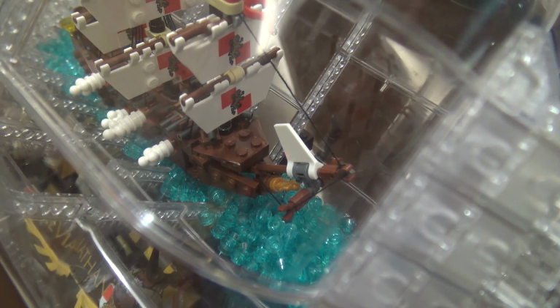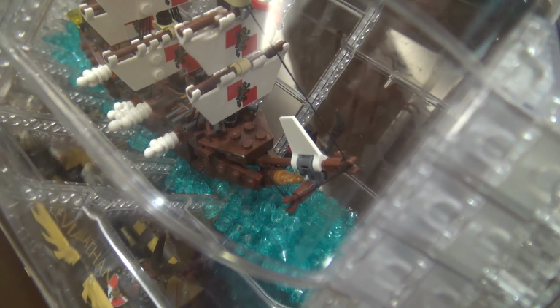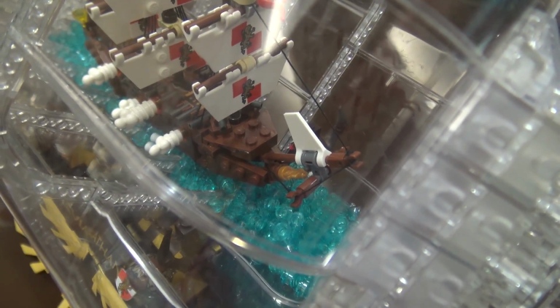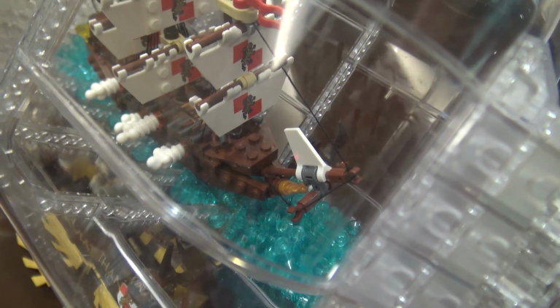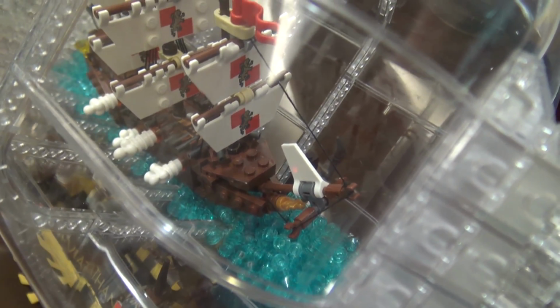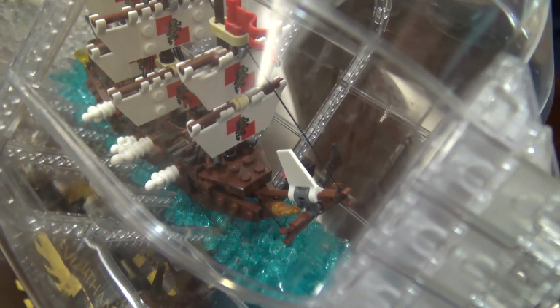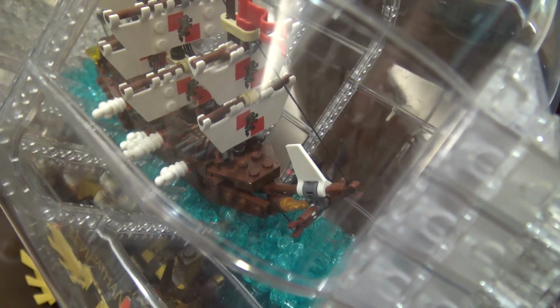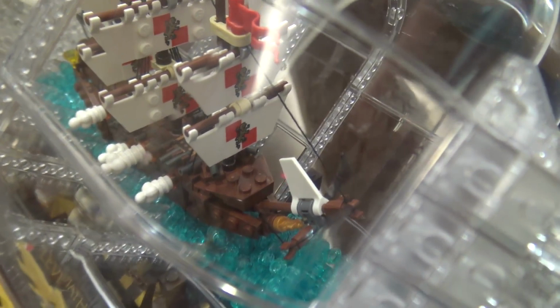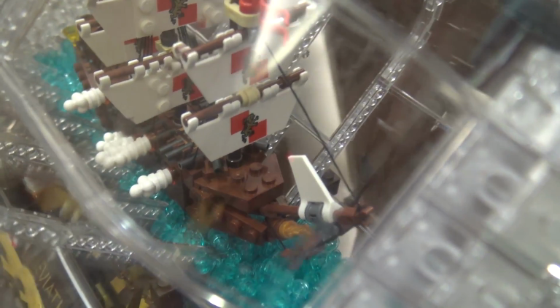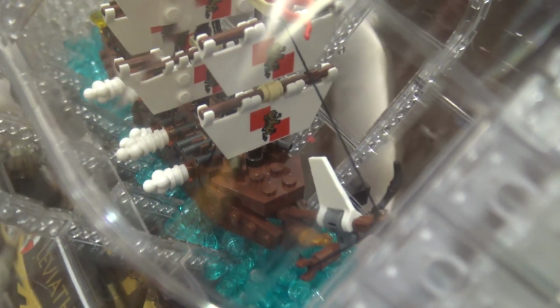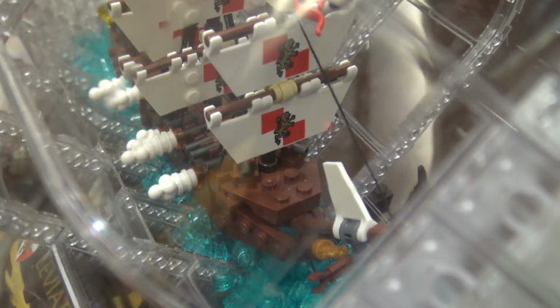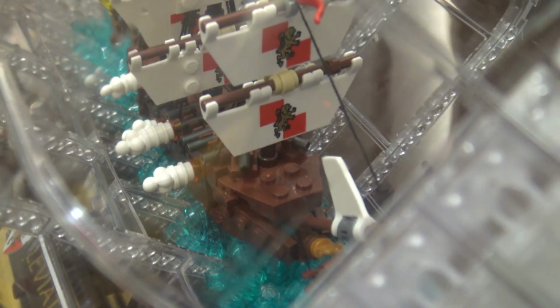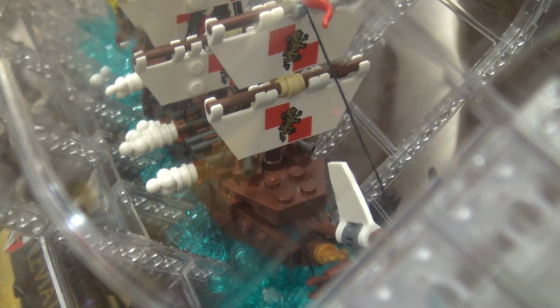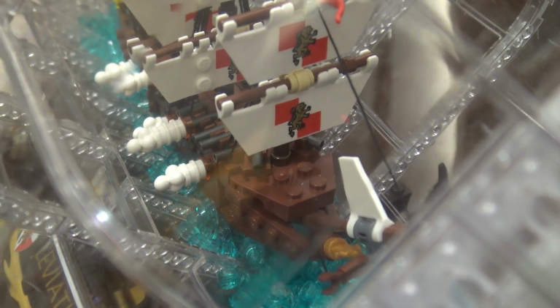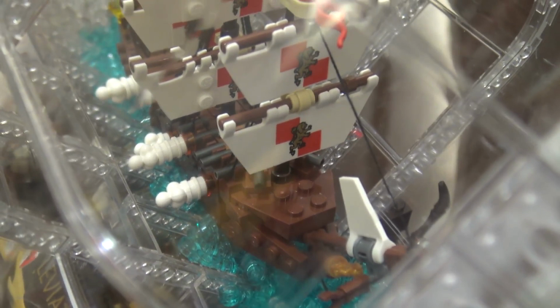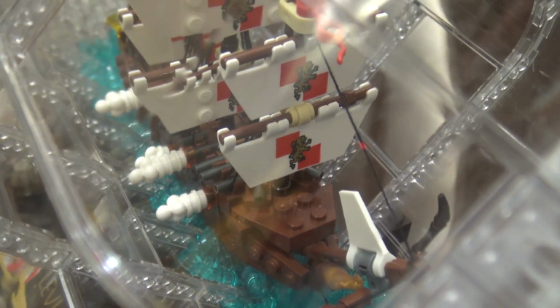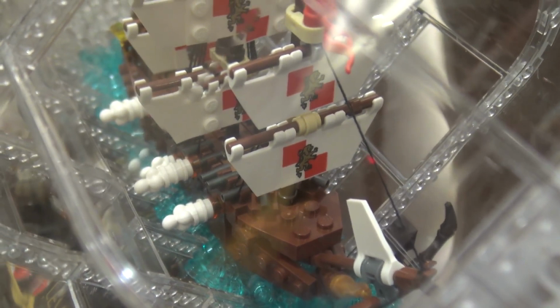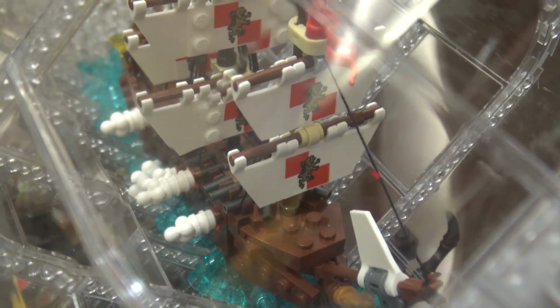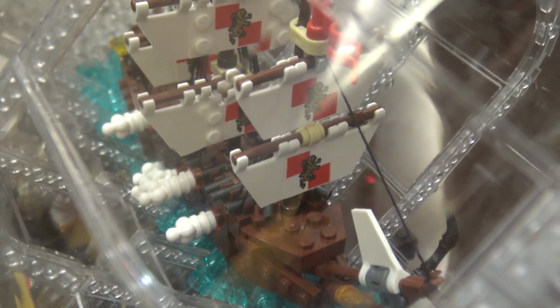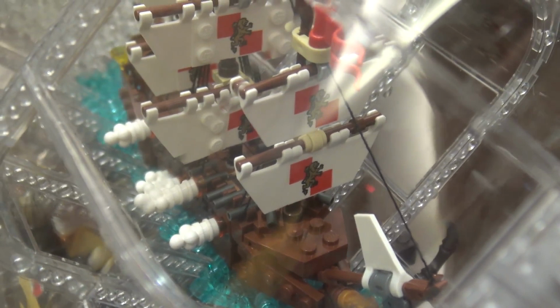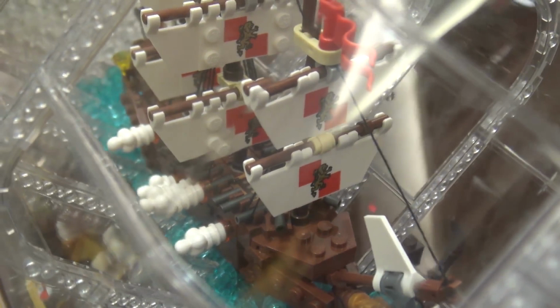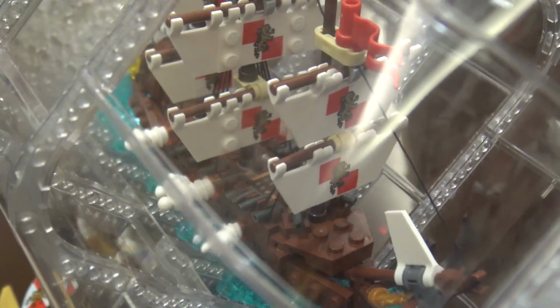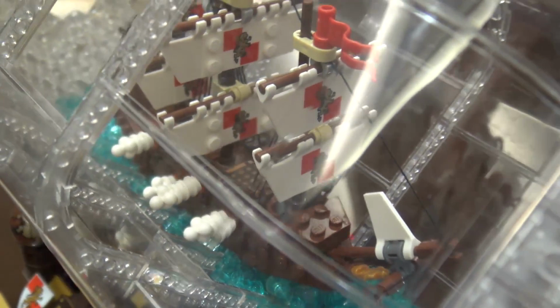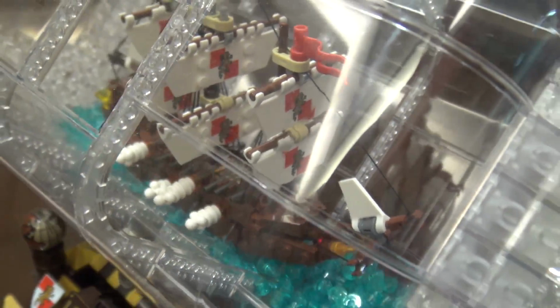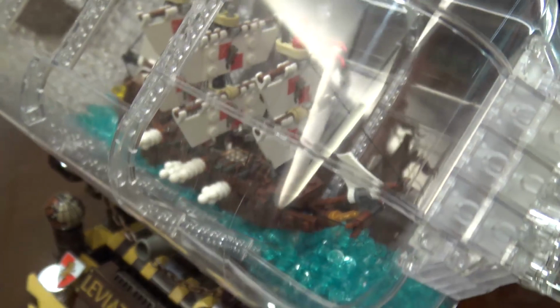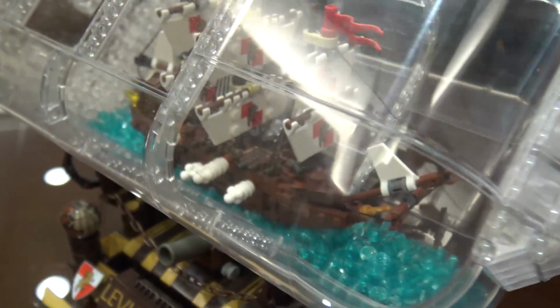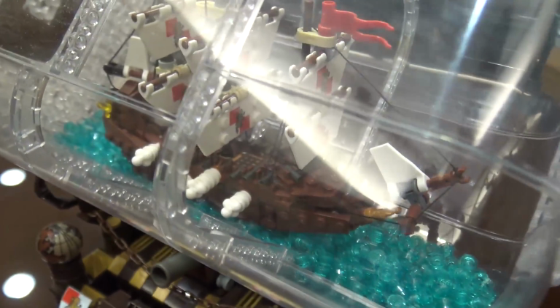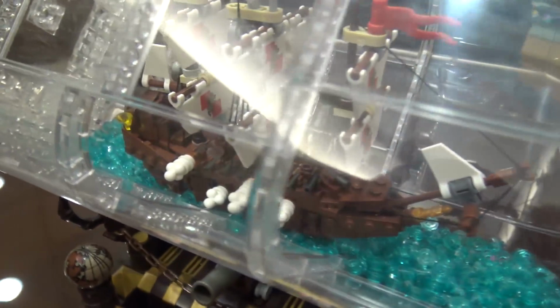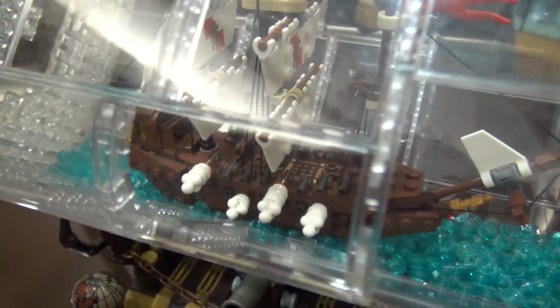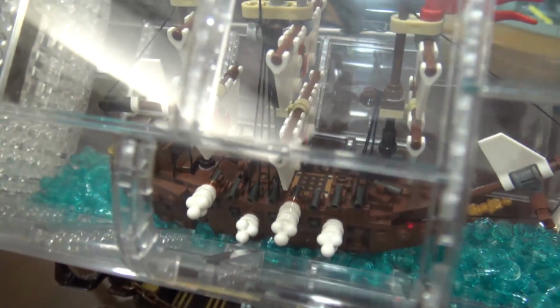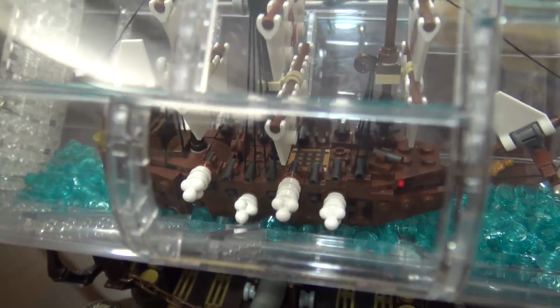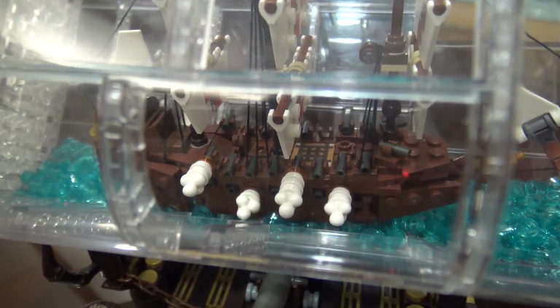Was the ship based on any particular real-life ship, or just a ship that would look good within the bottle? Not any particular named ship — it is based on the galleon style, but there was no specific ship that was modeled after.